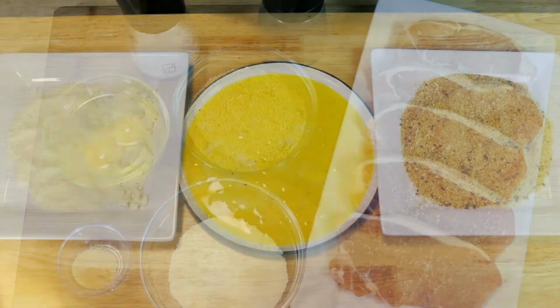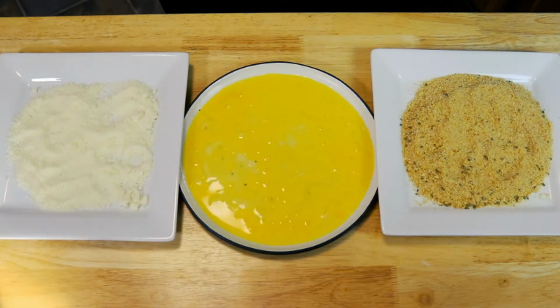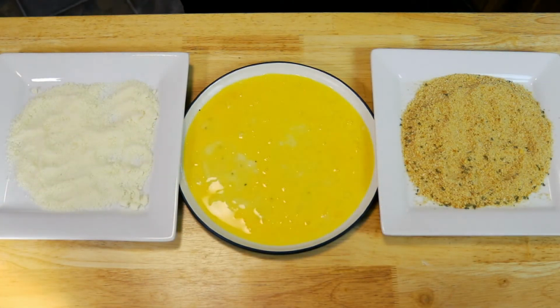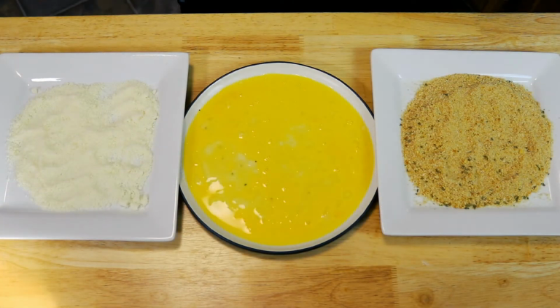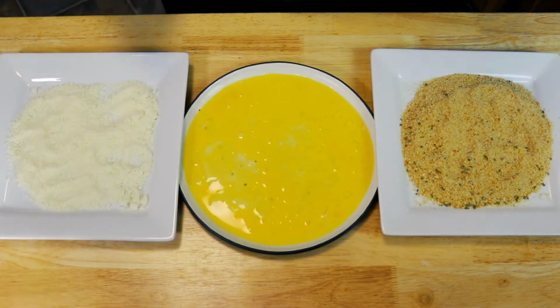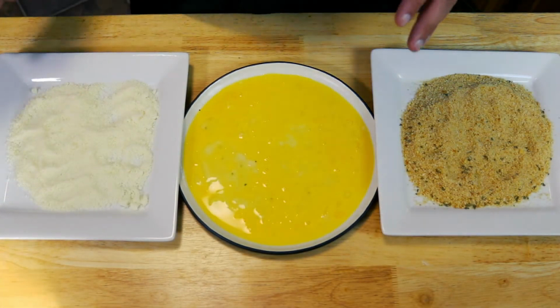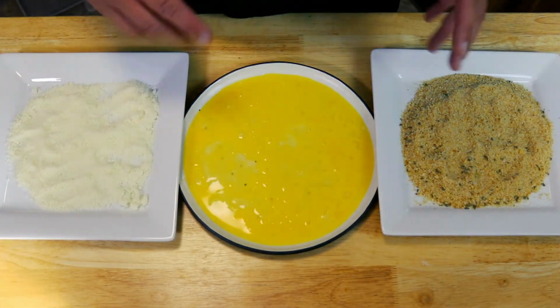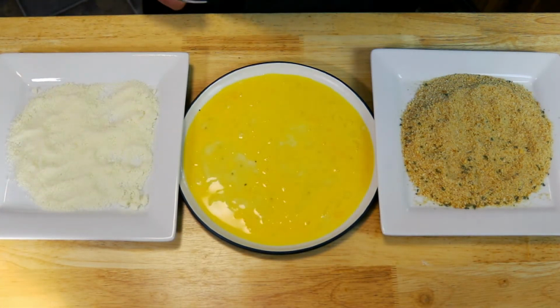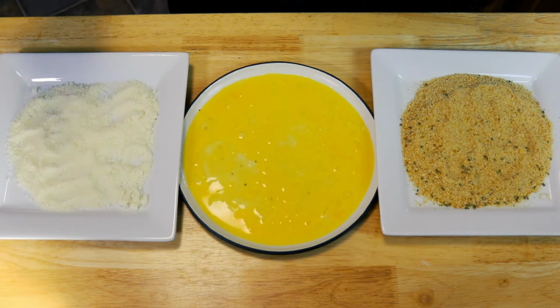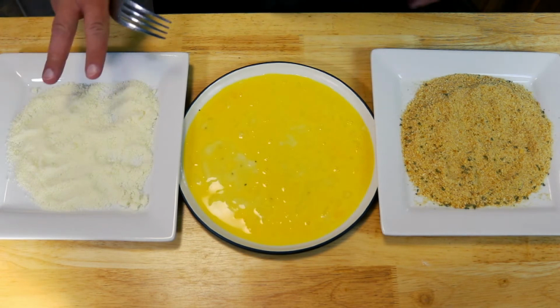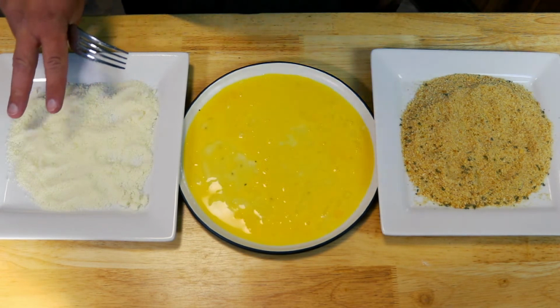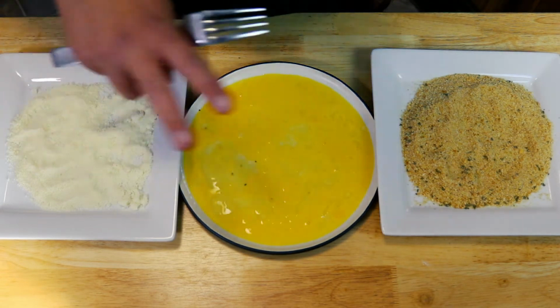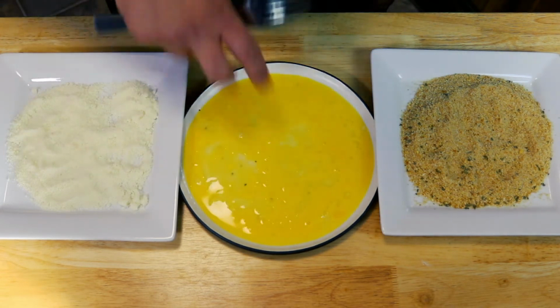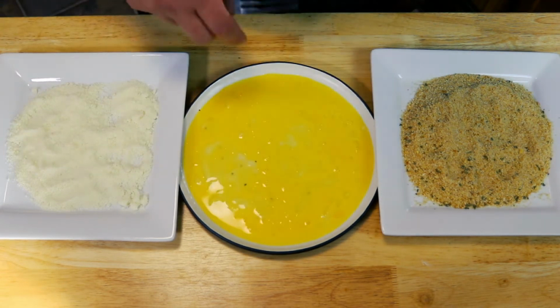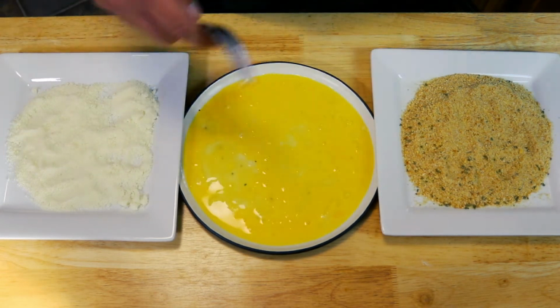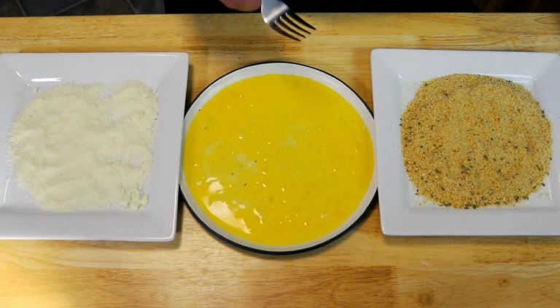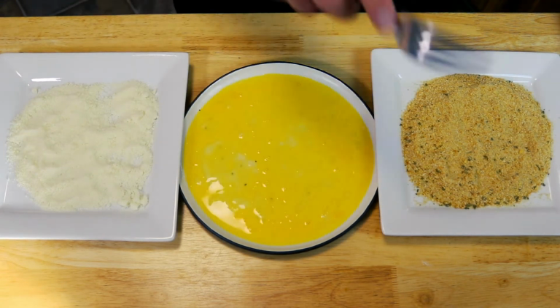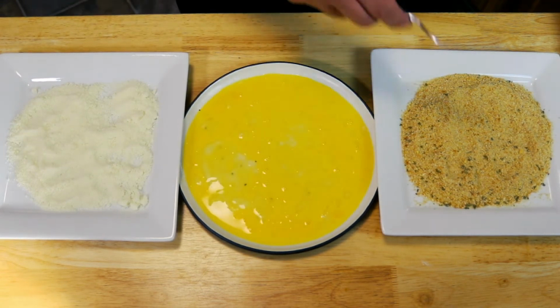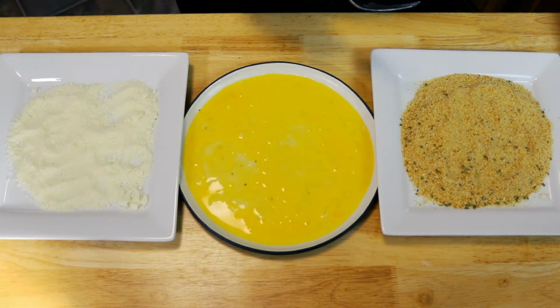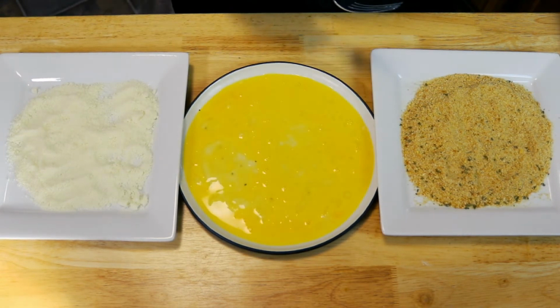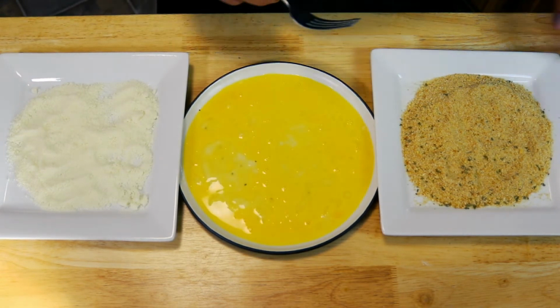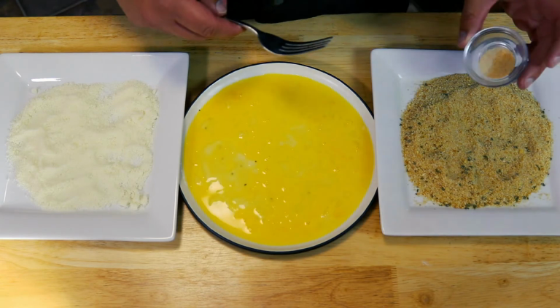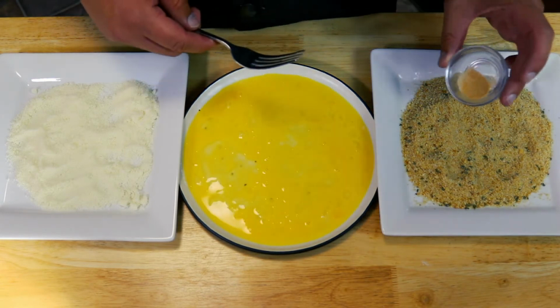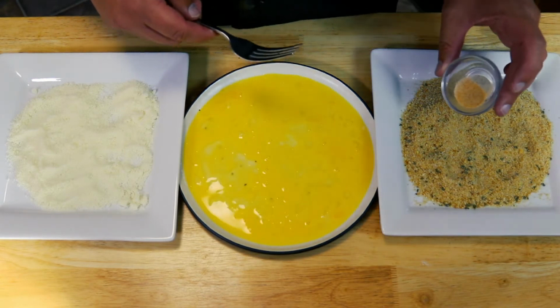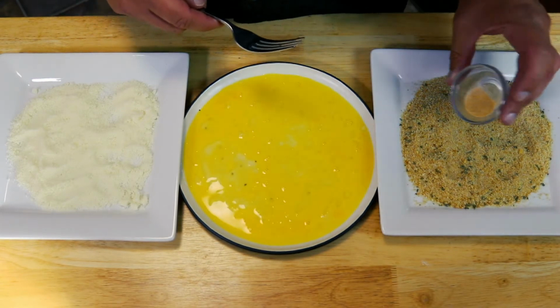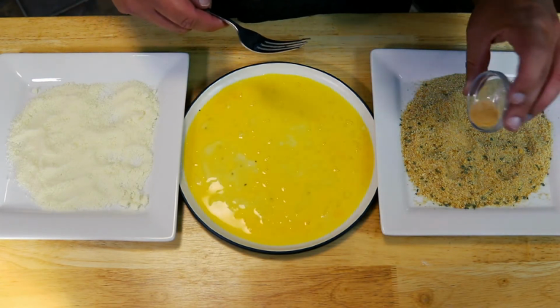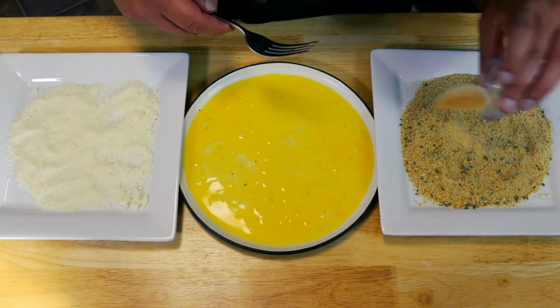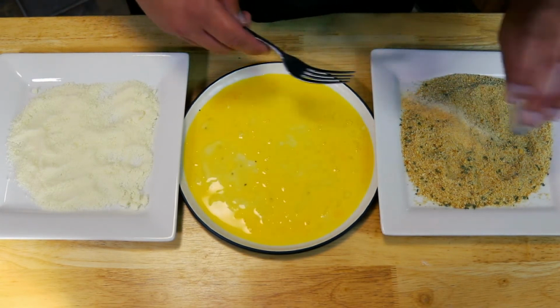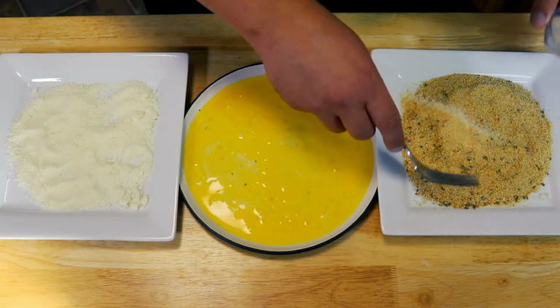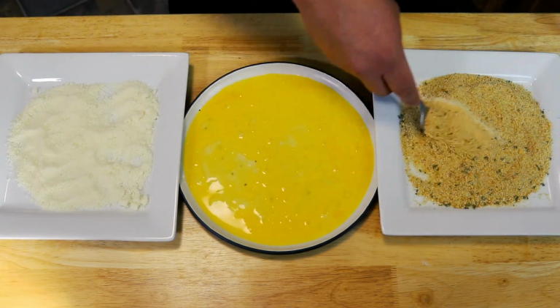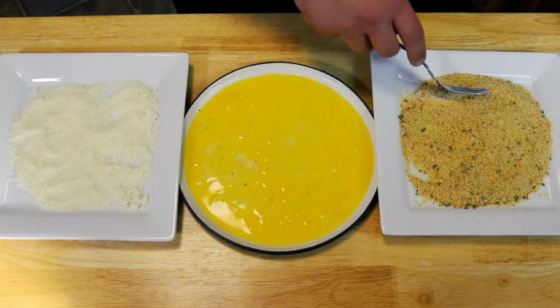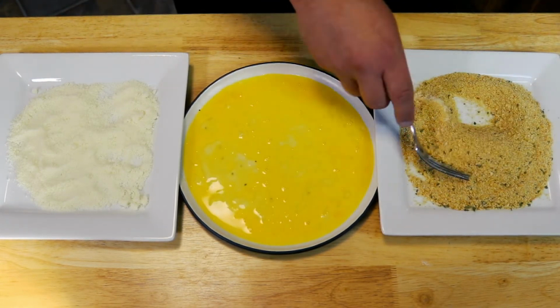We're going to start by setting up a three-stage breading system. We're going to go Parmesan cheese, our eggs that have been lightly beaten, and our Italian style breadcrumbs. We're going to add in our onion powder and garlic powder into our breadcrumbs and get that mixed in.